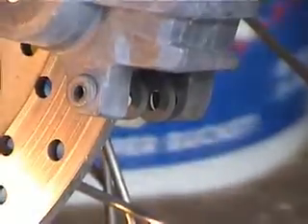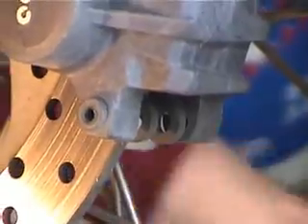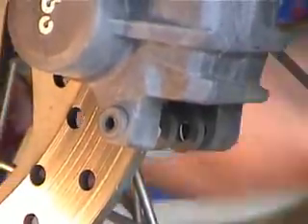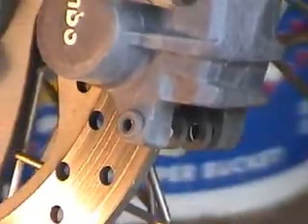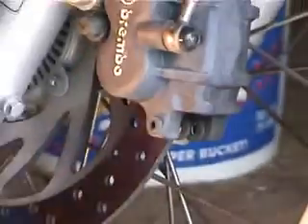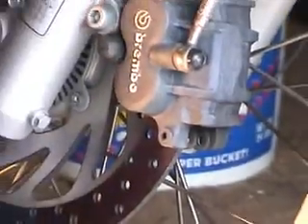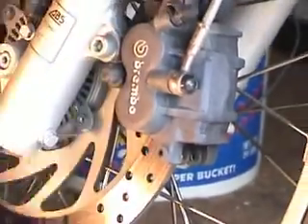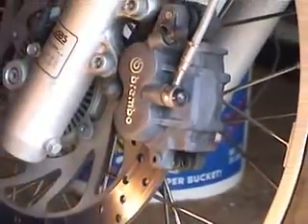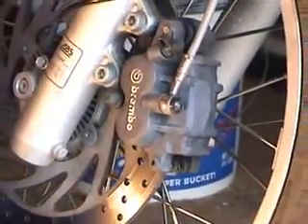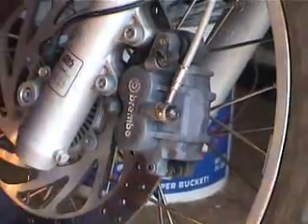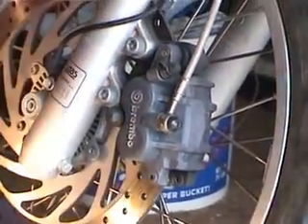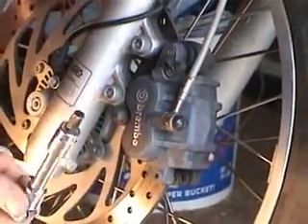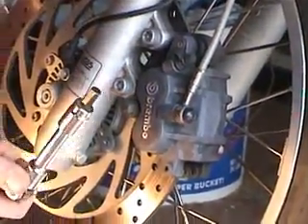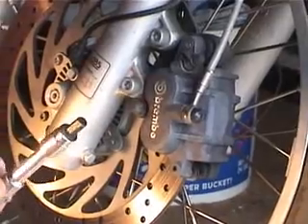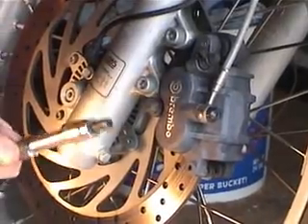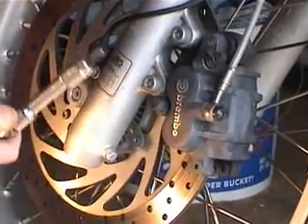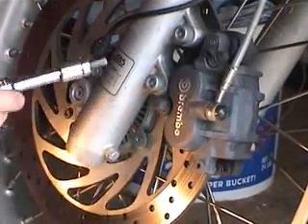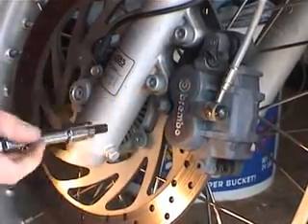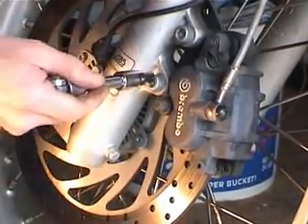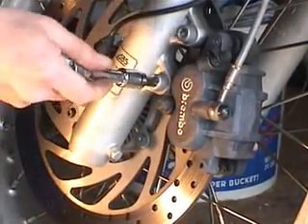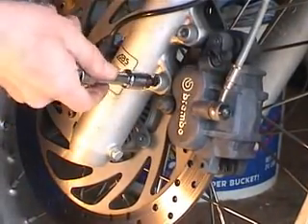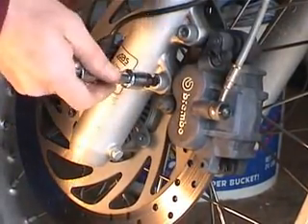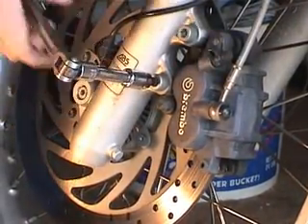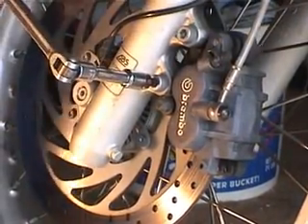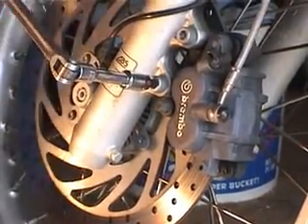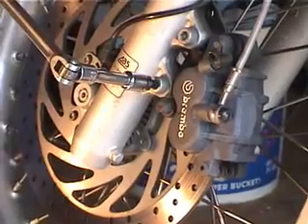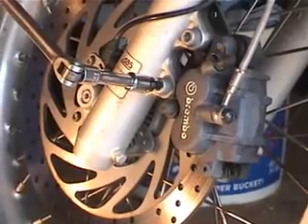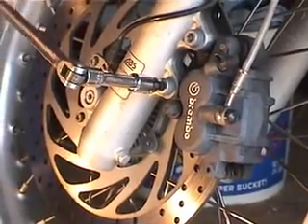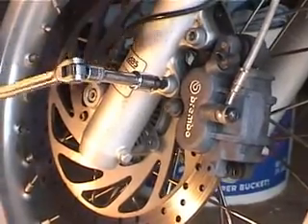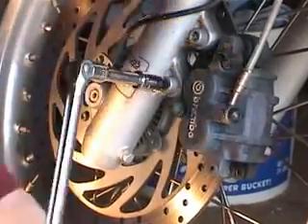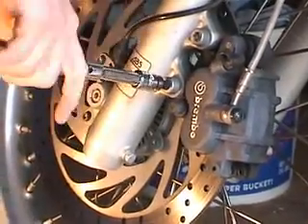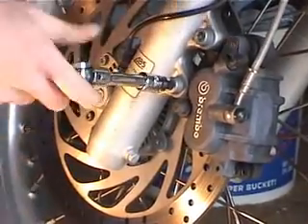The pin is out now. You've got to loosen the bolts — use an 8mm Allen to loosen the caliper mounting bolts. Very easy.